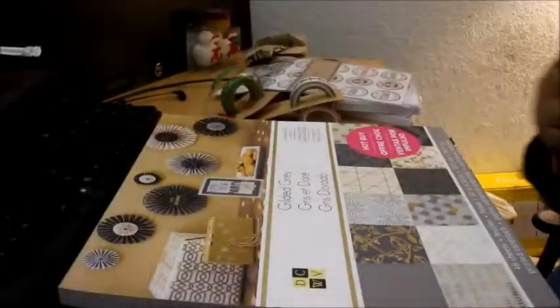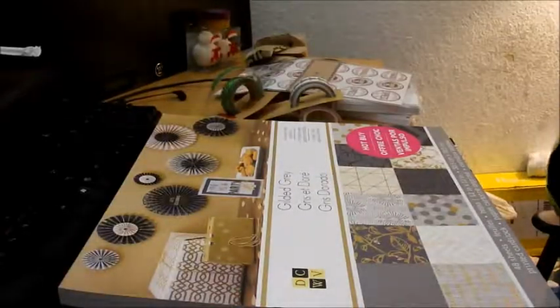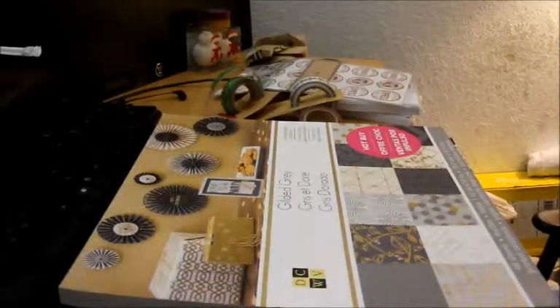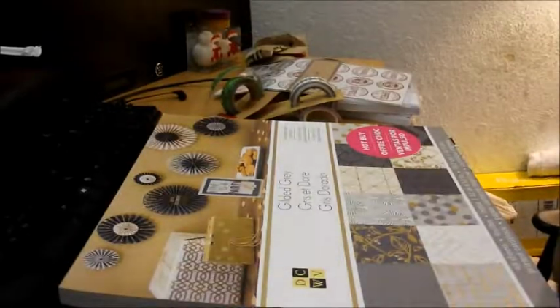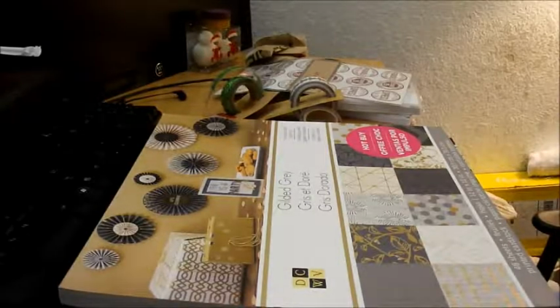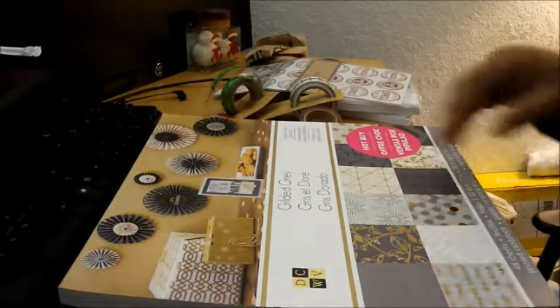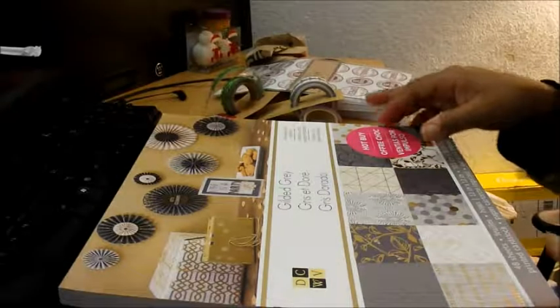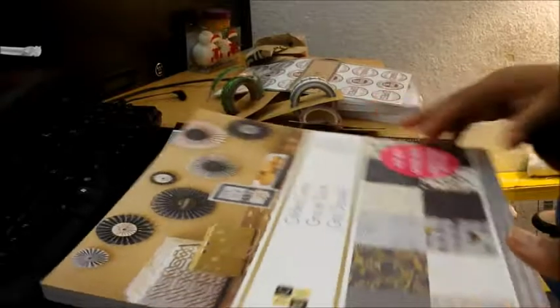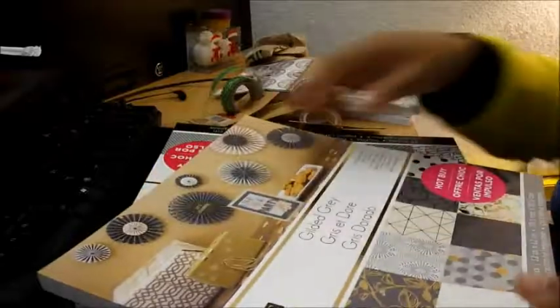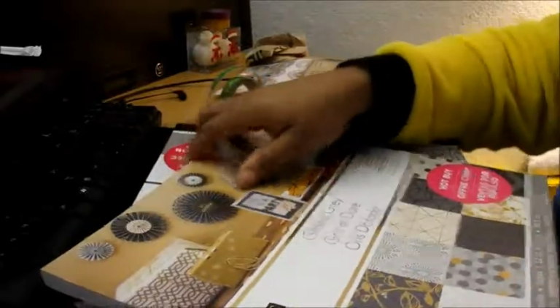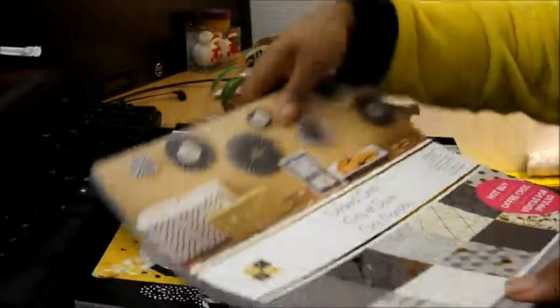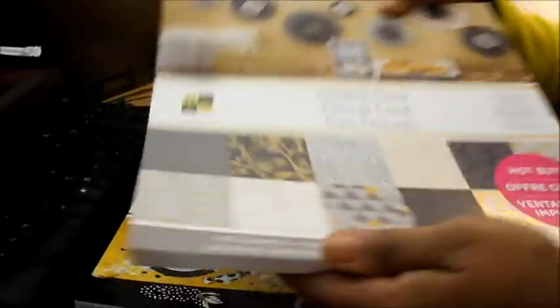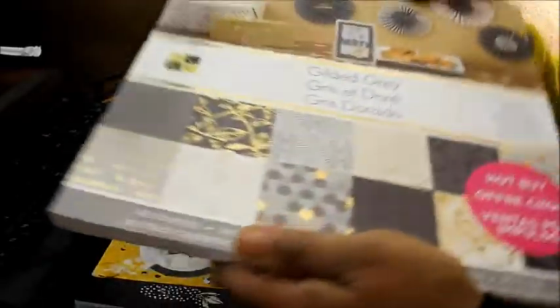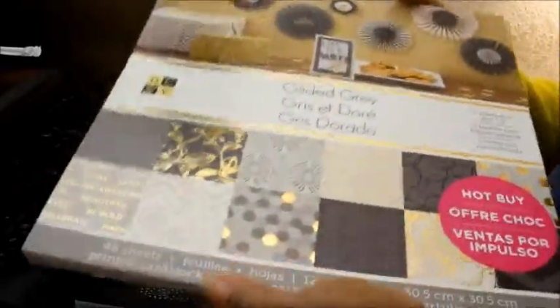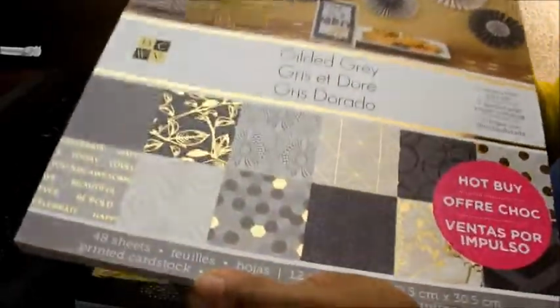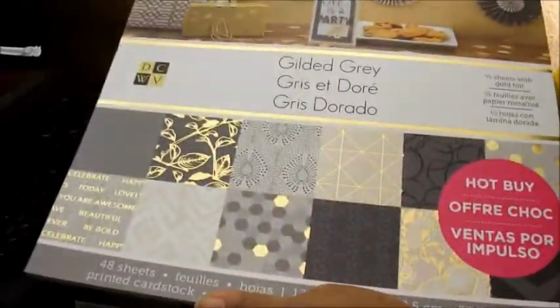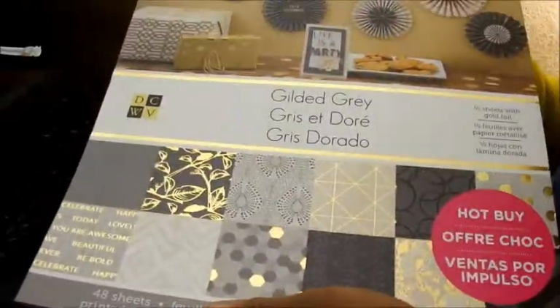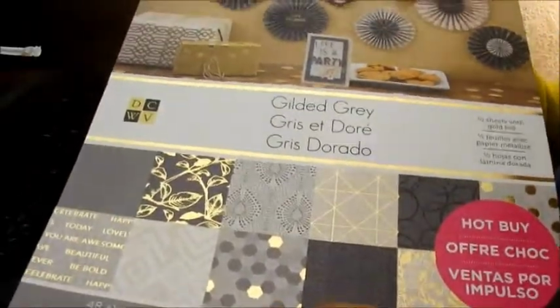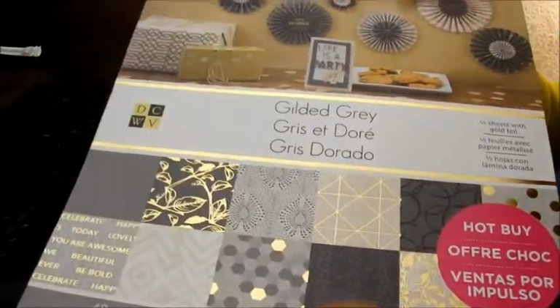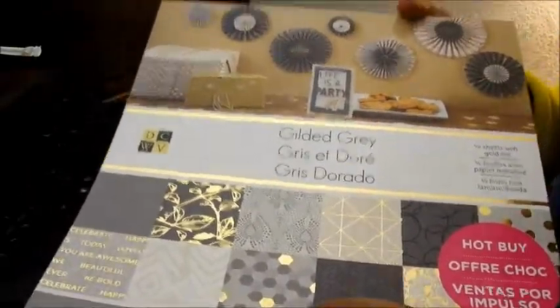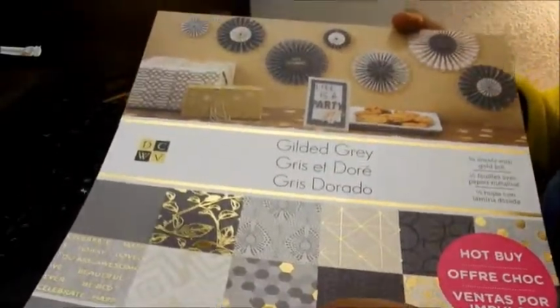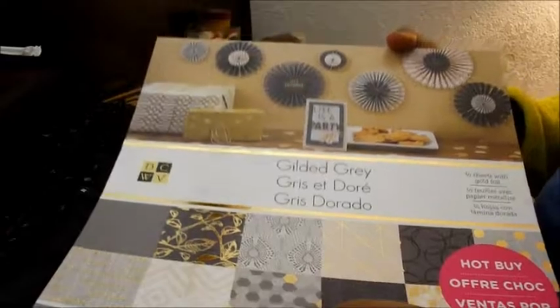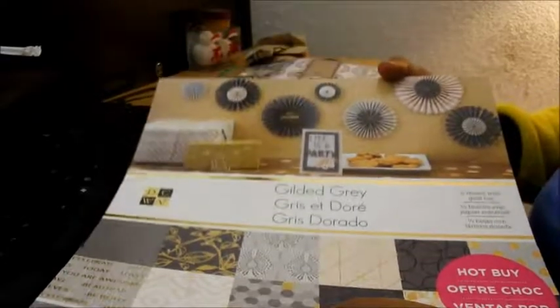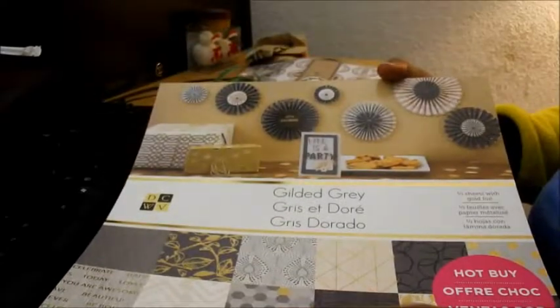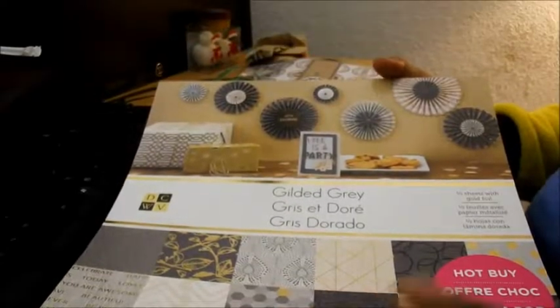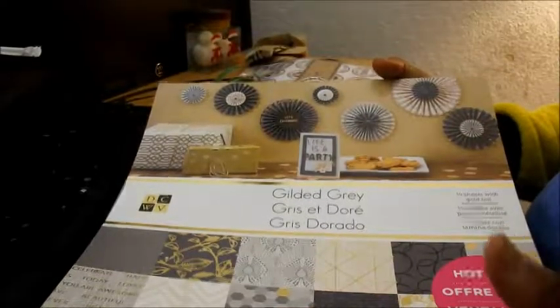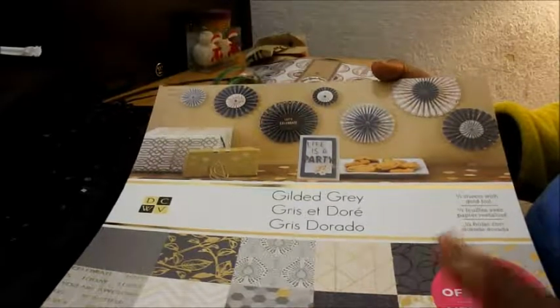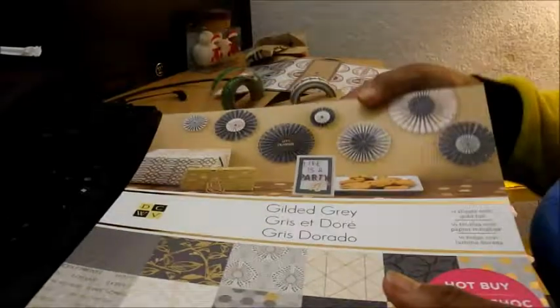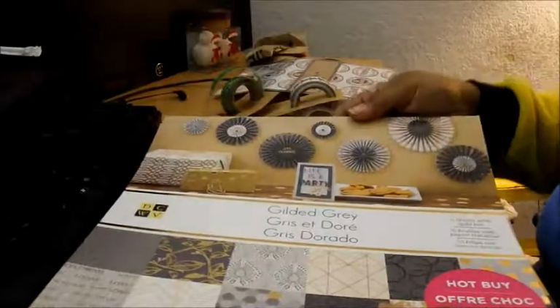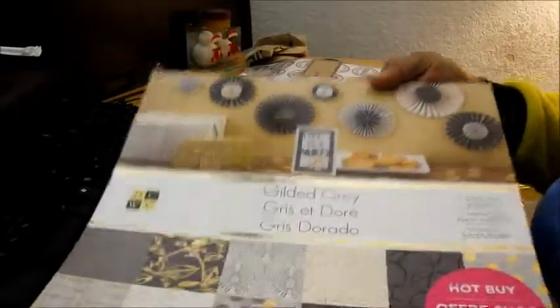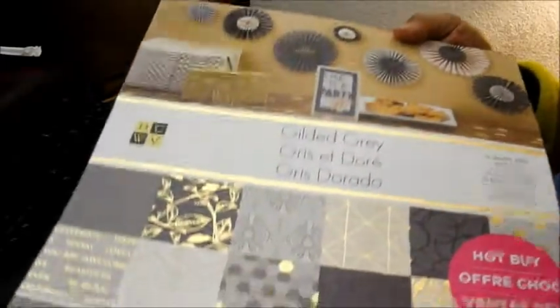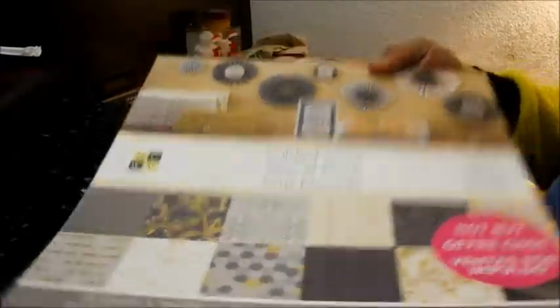That one too was bought when they were five dollars and had the 20% off coupon. These two faux leather — I think faux leather or faux vinyl — whatever these sheets are here.